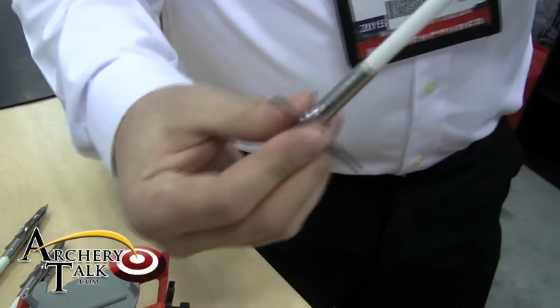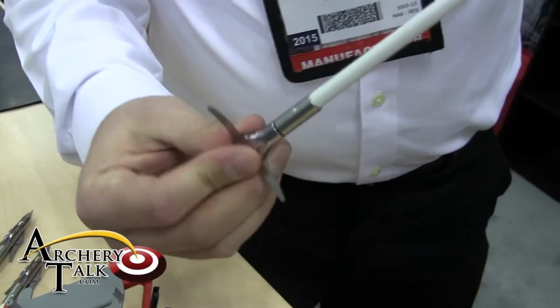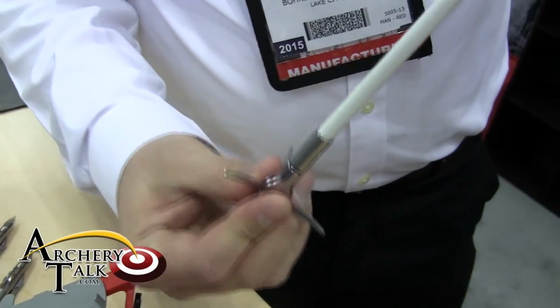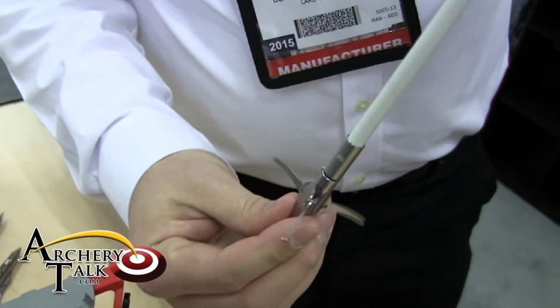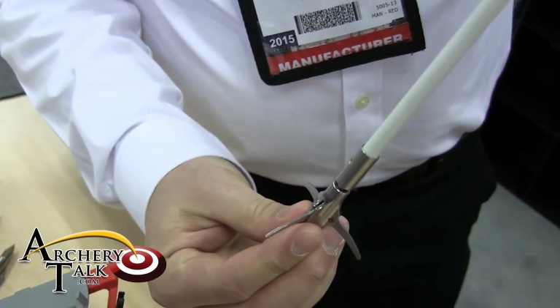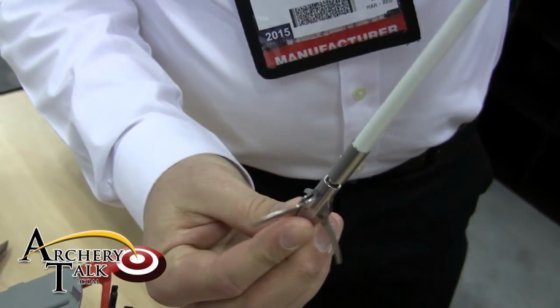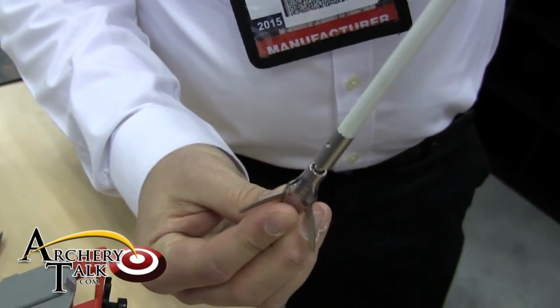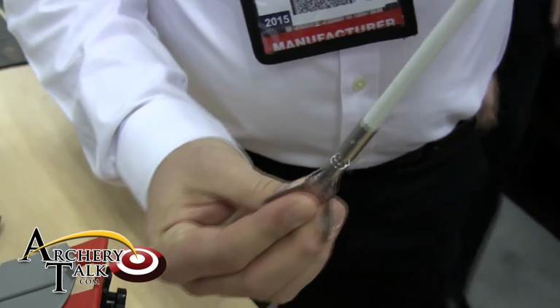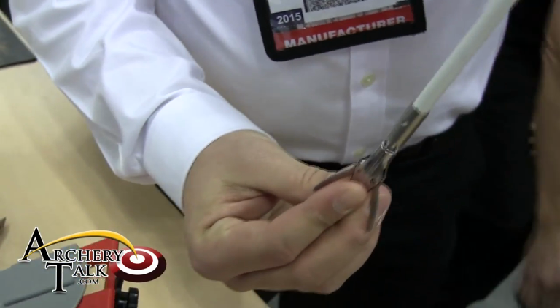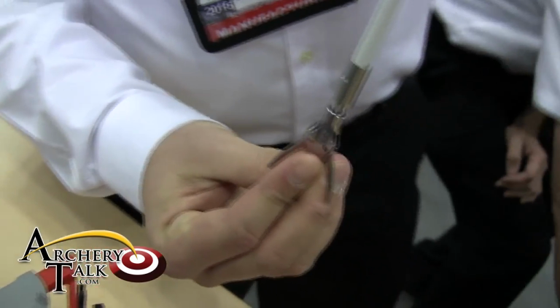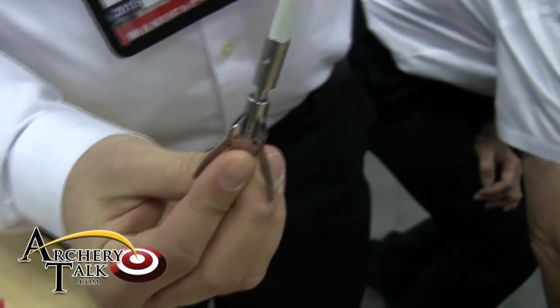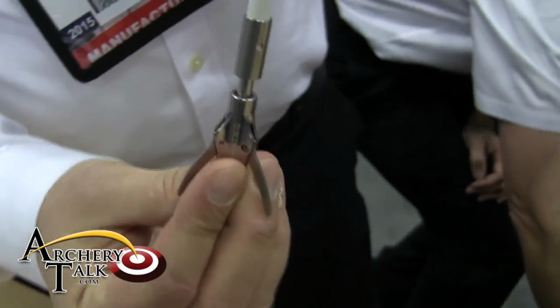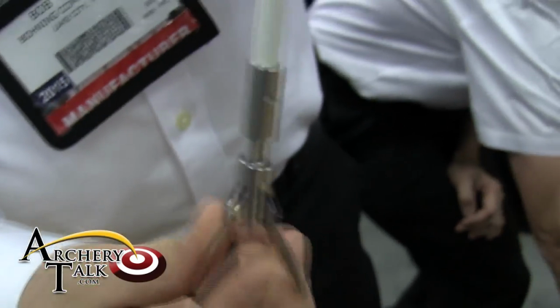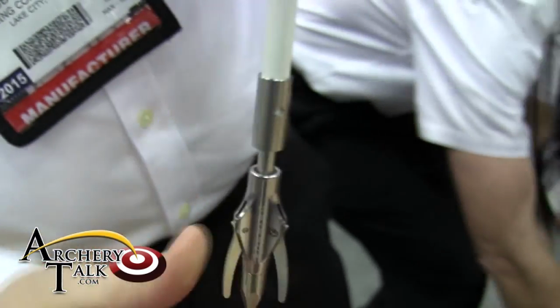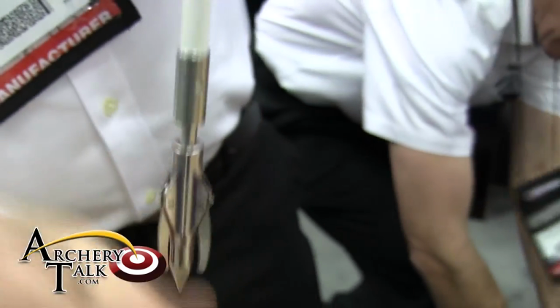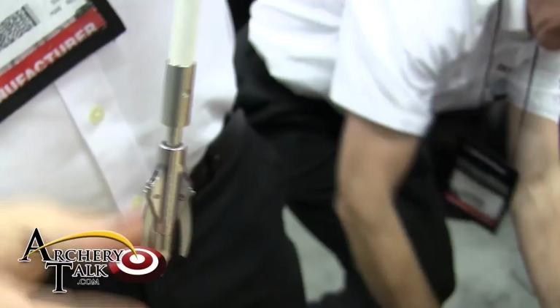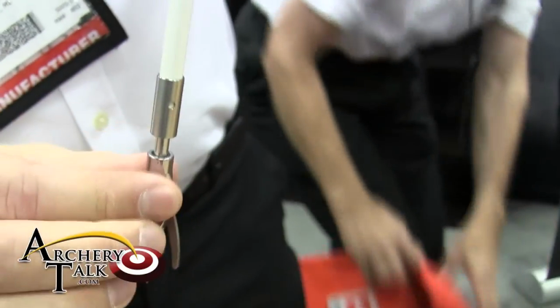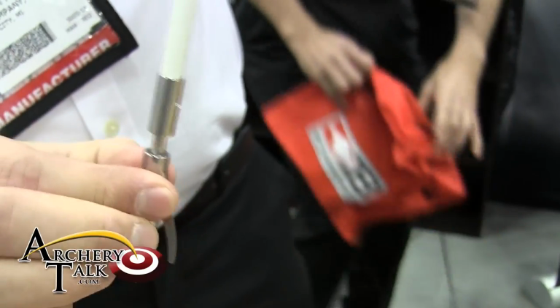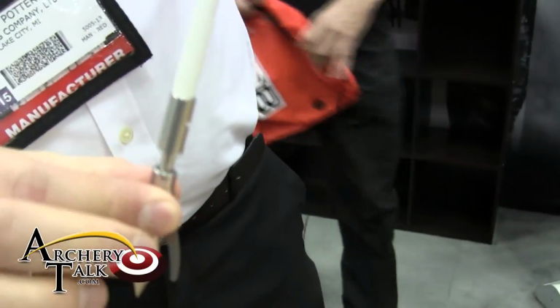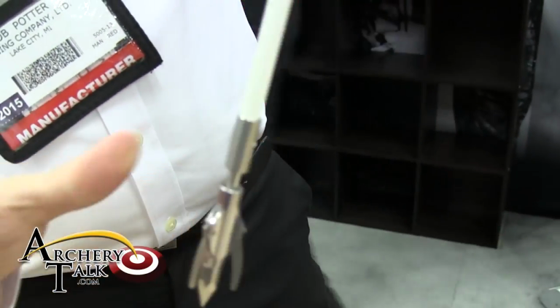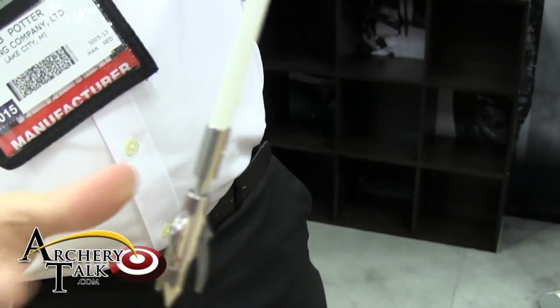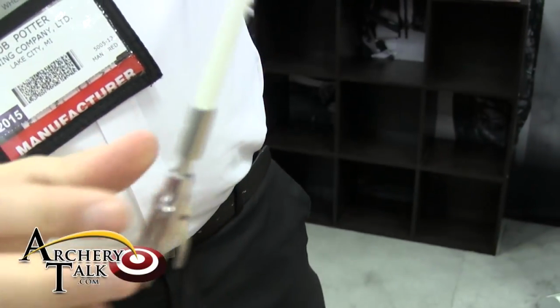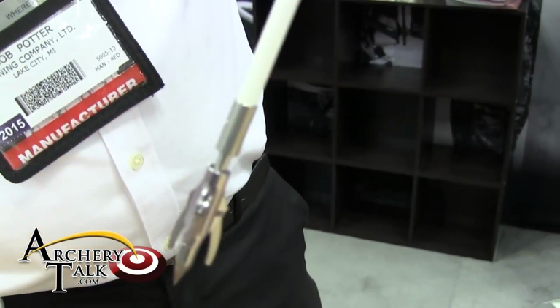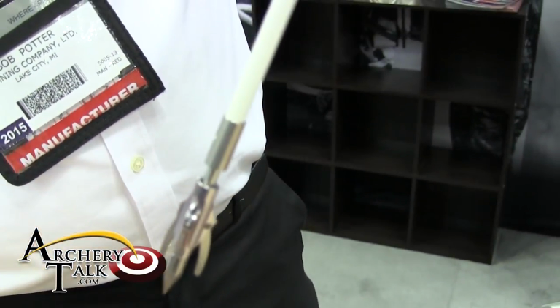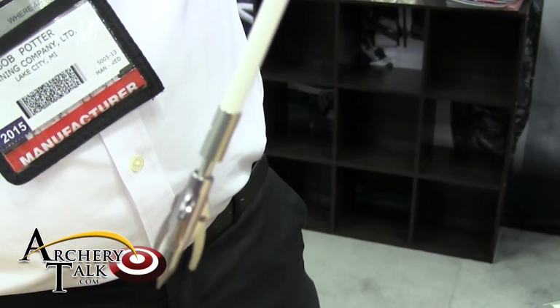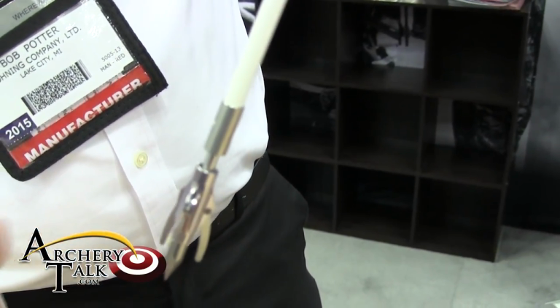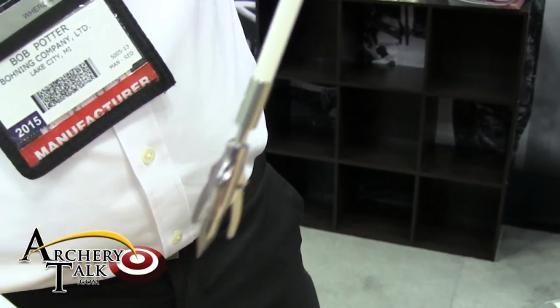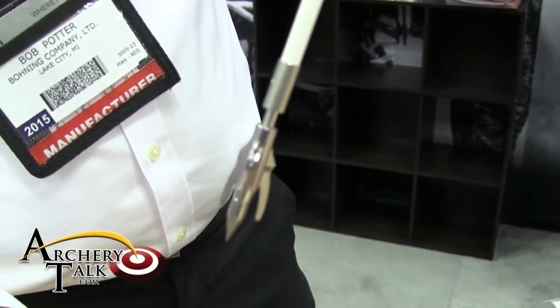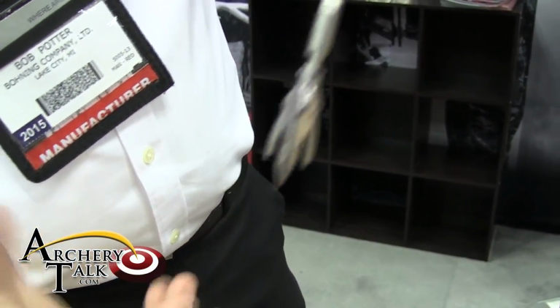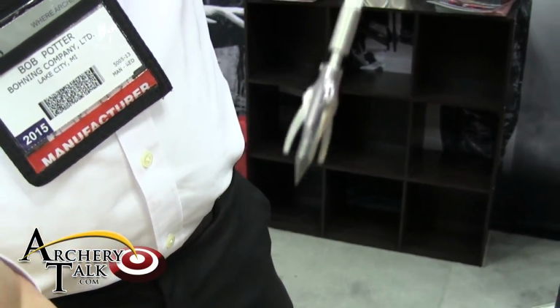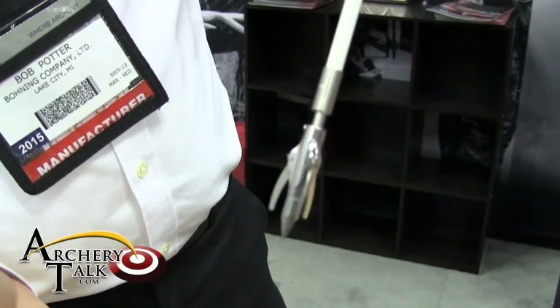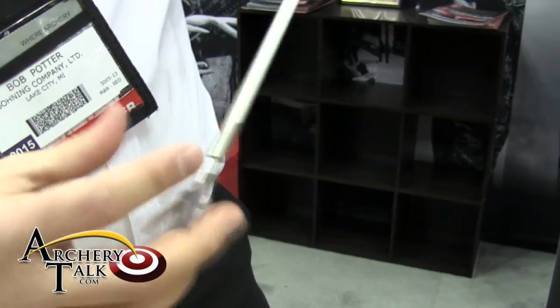My favorite part of this is that it's reversible inside the fish. And it's got a positive lock on it, so you're not going to accidentally unscrew it all the way and have it fall off, lose a fish and lose a point.